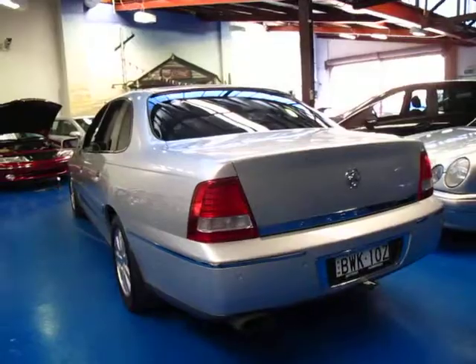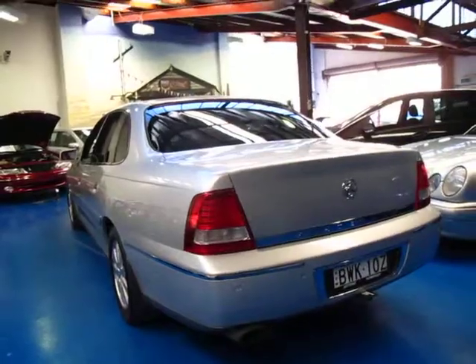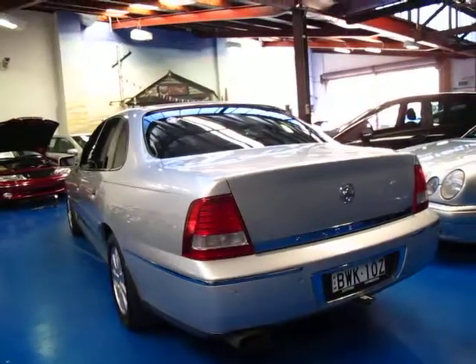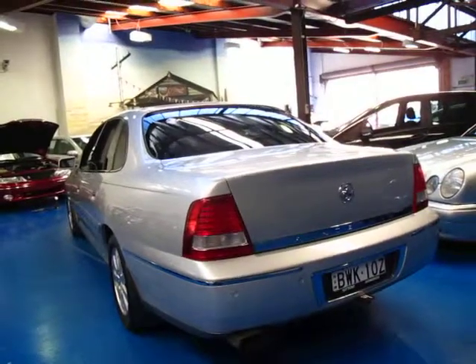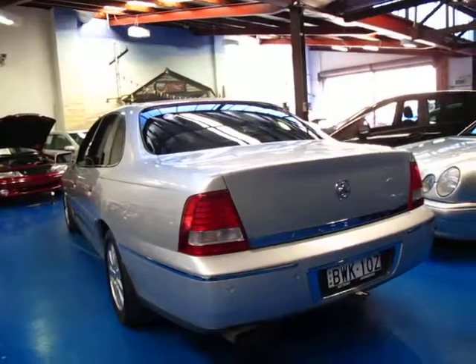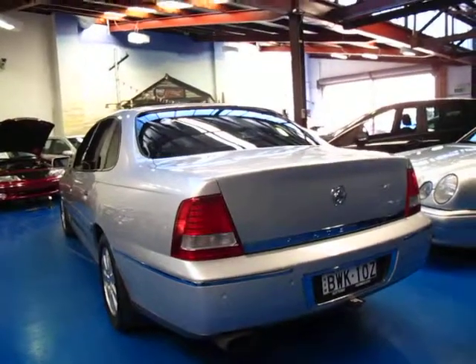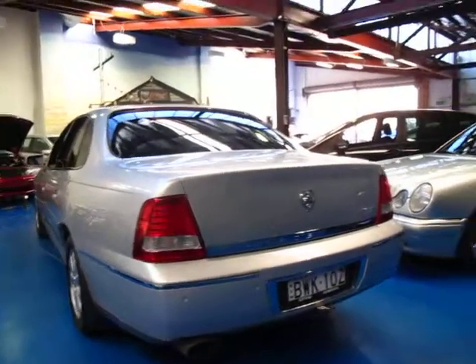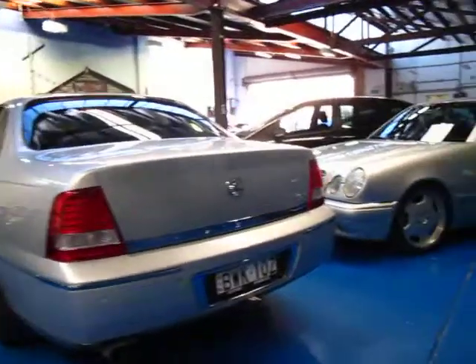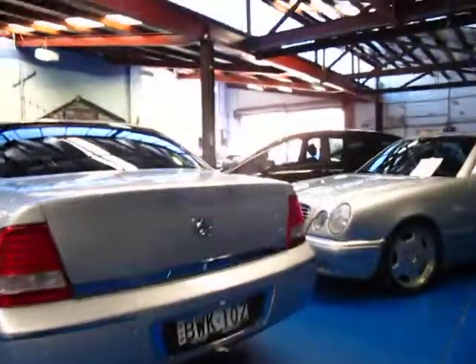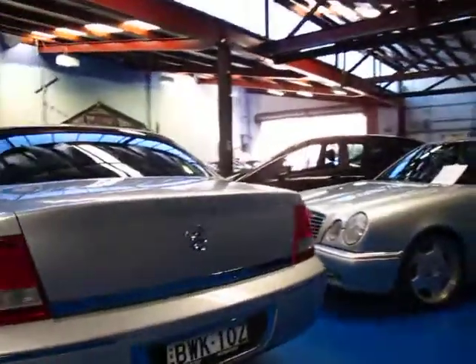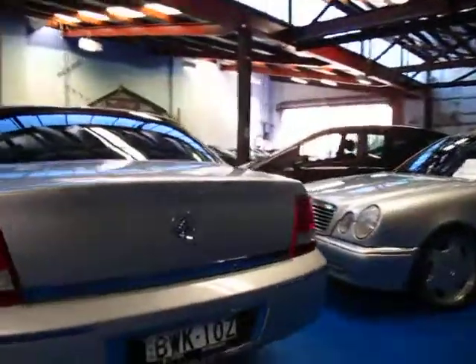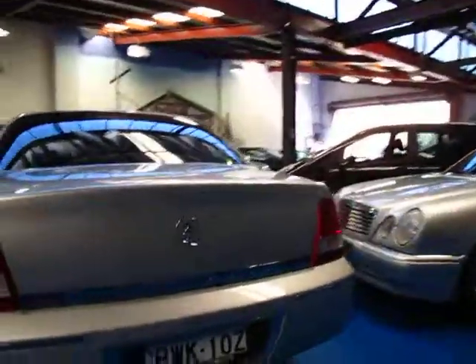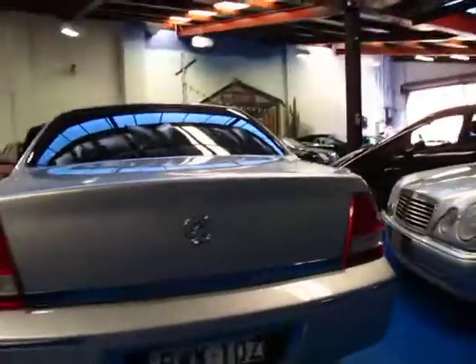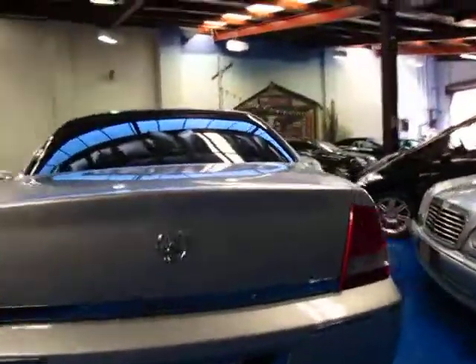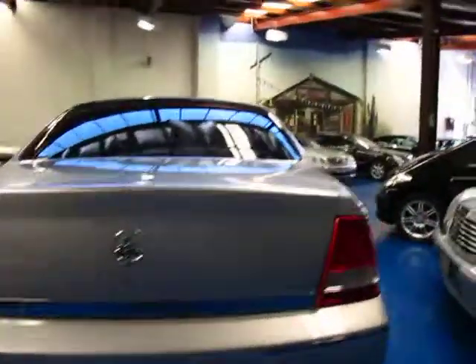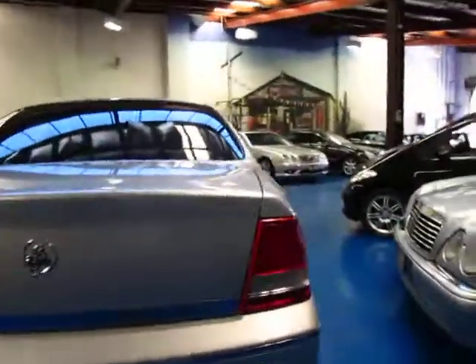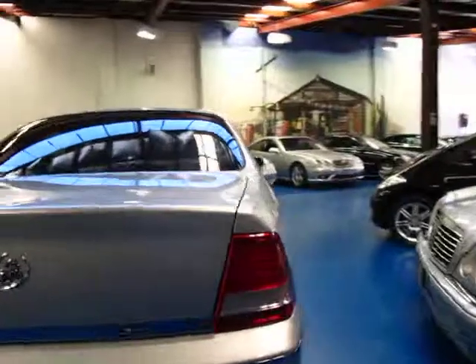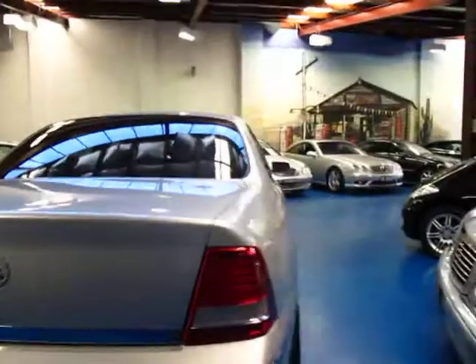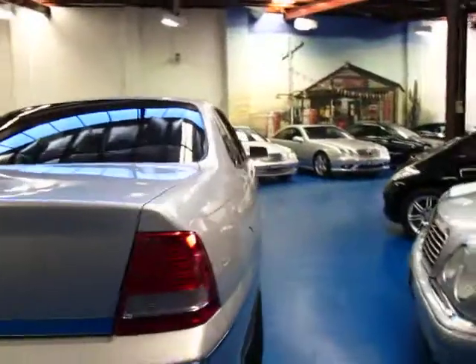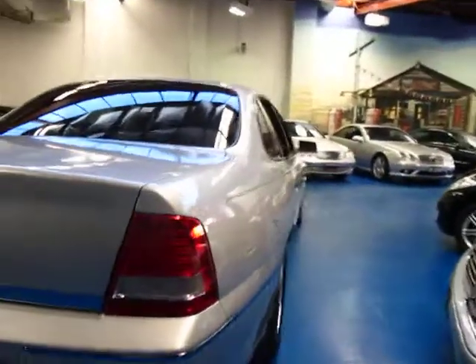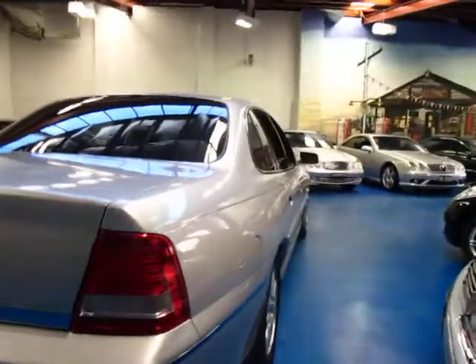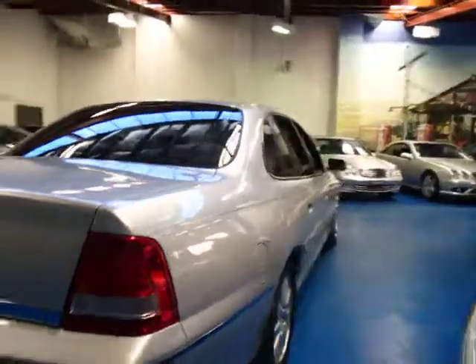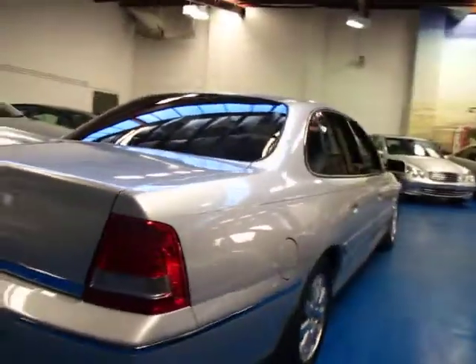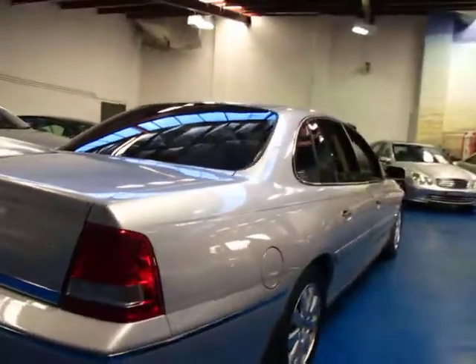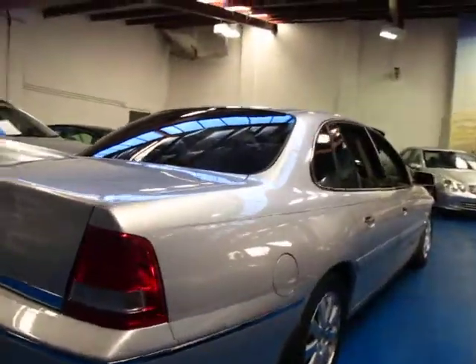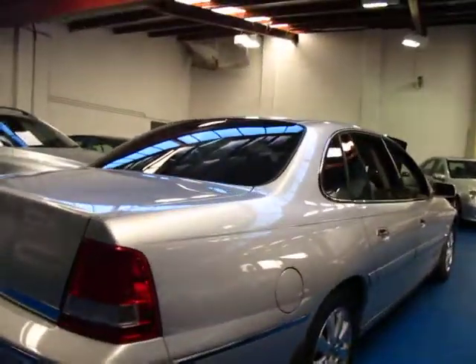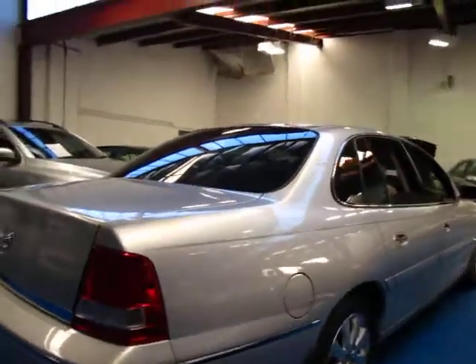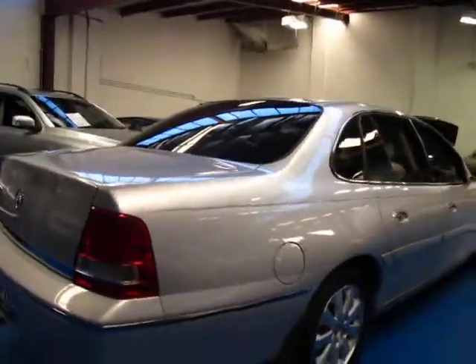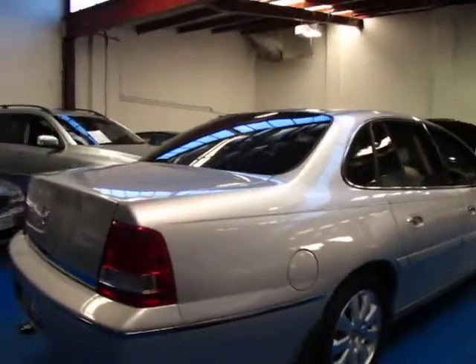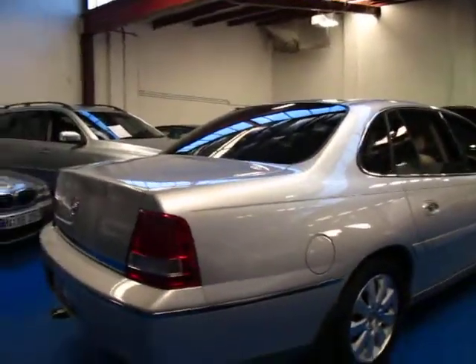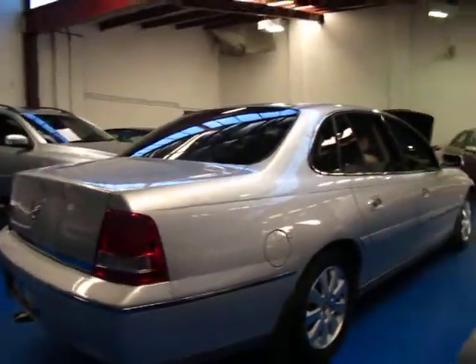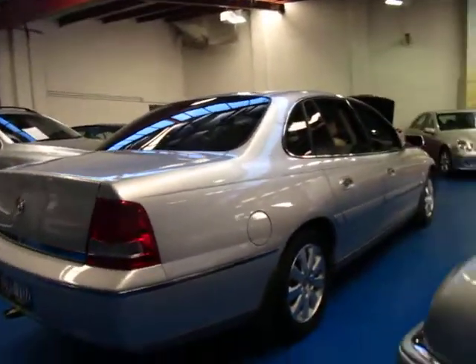It's got a tow bar and the tongue. They've got a huge boot. I think the middle of the back seat folds down so you can put skis or whatever you like in there.